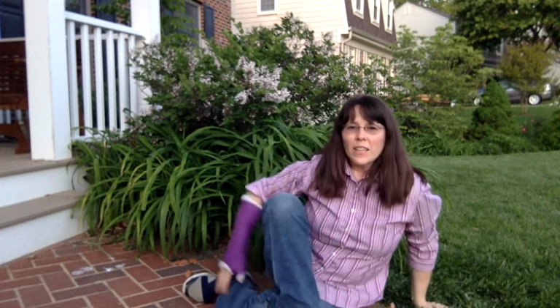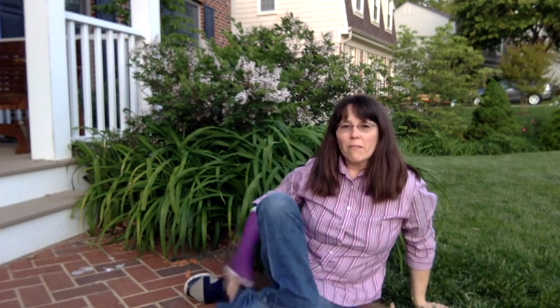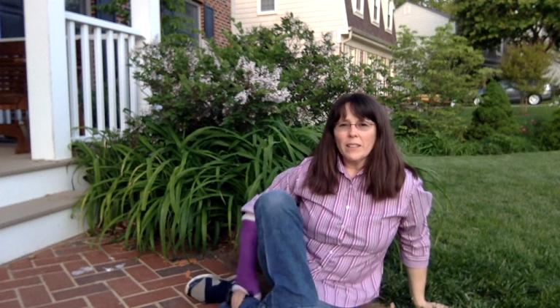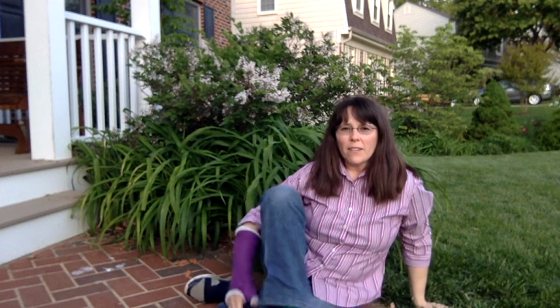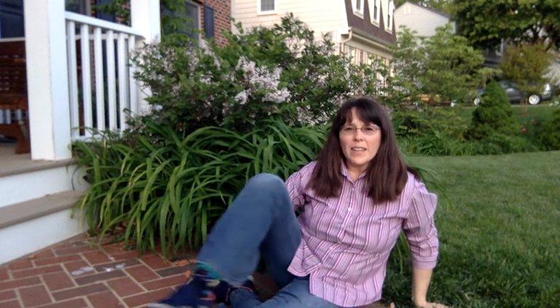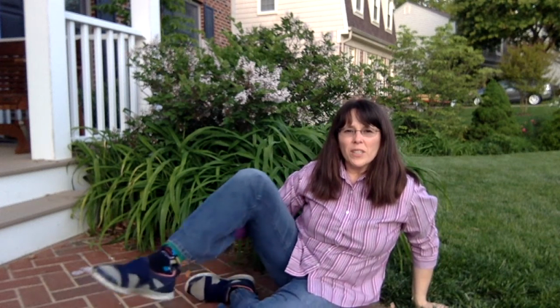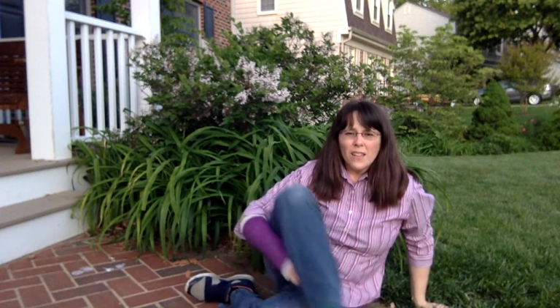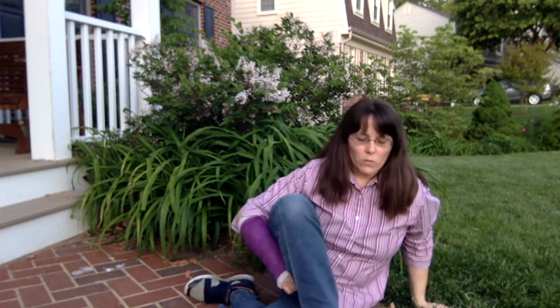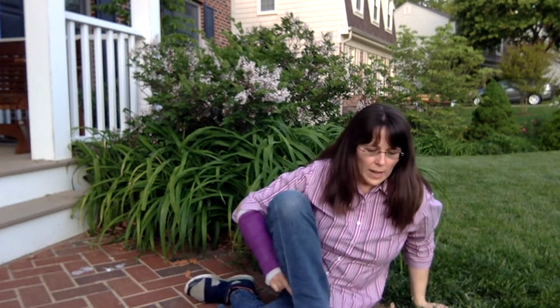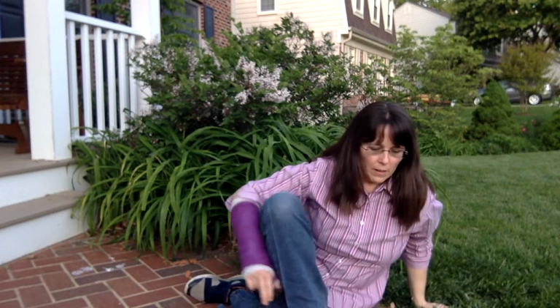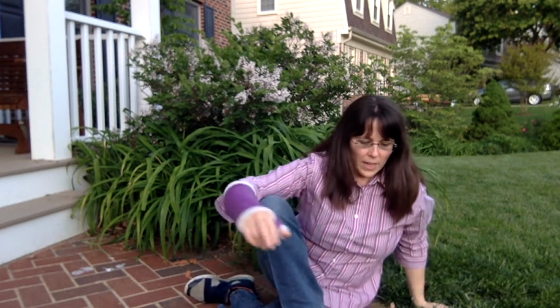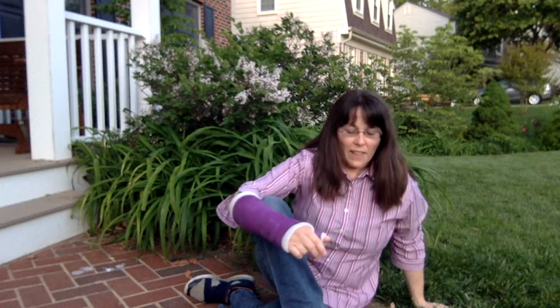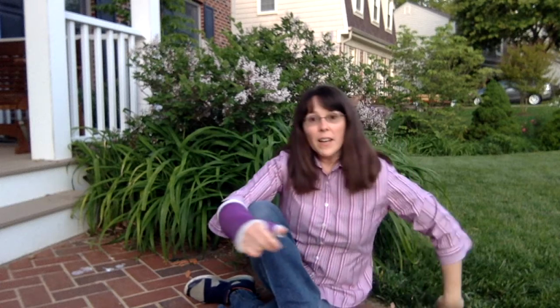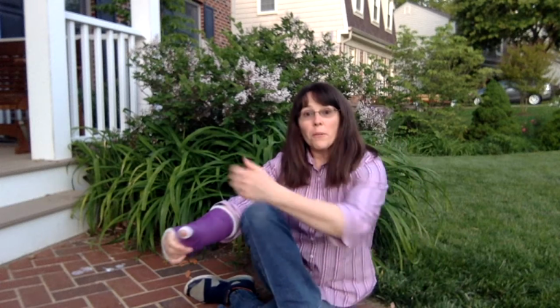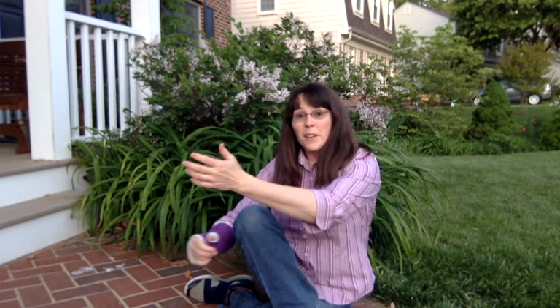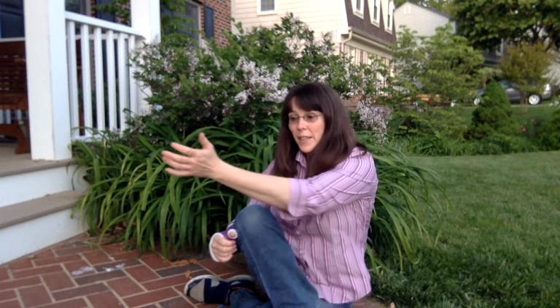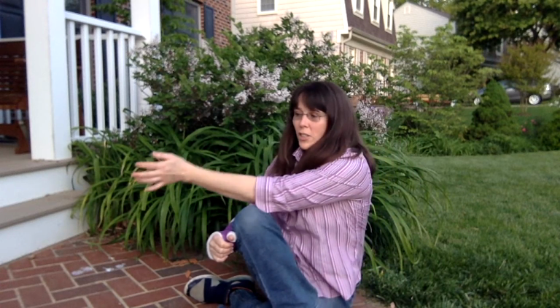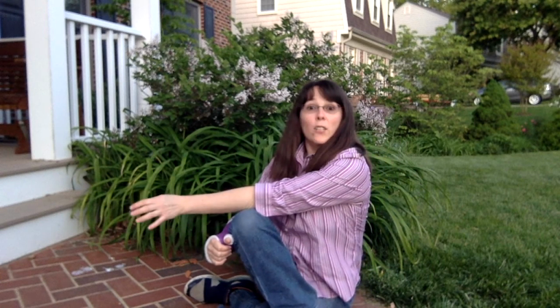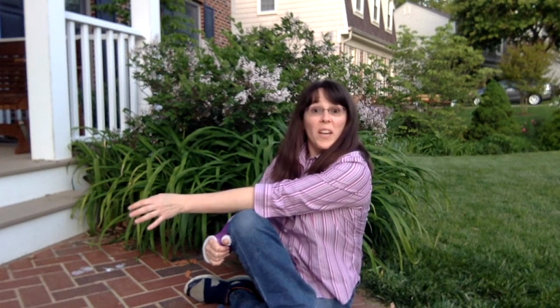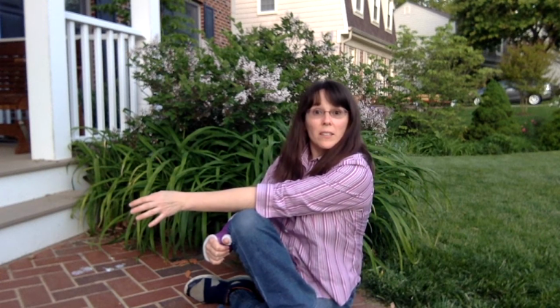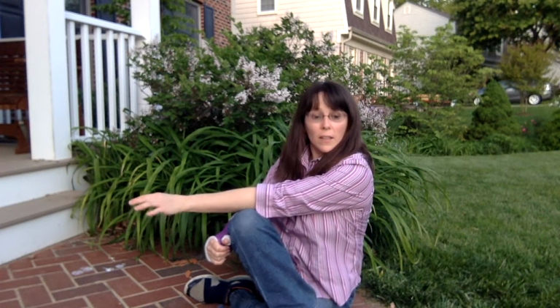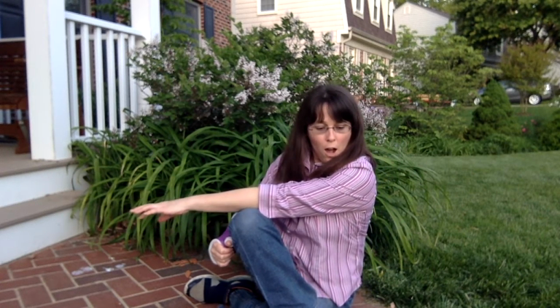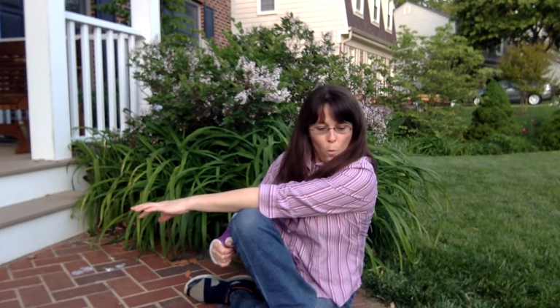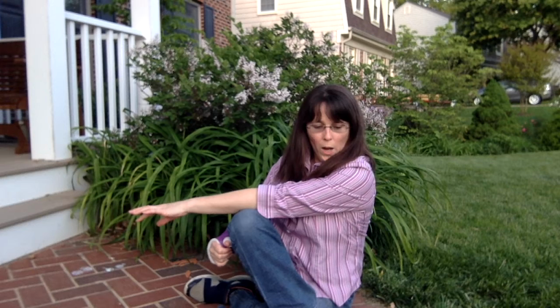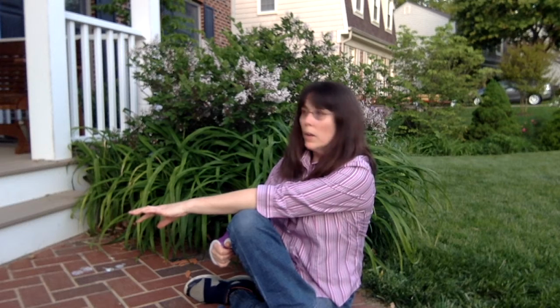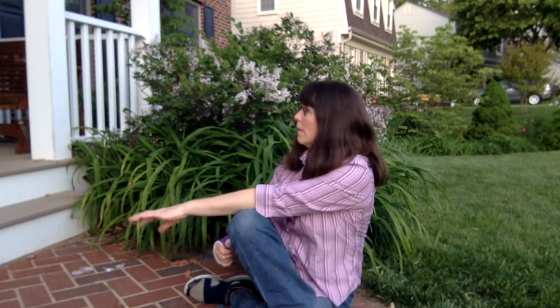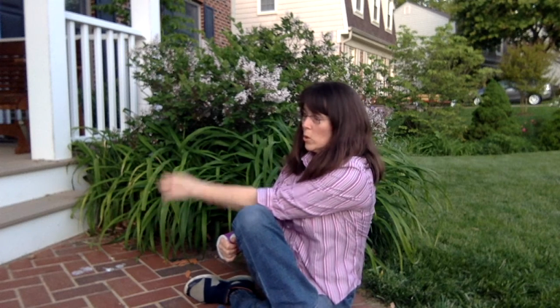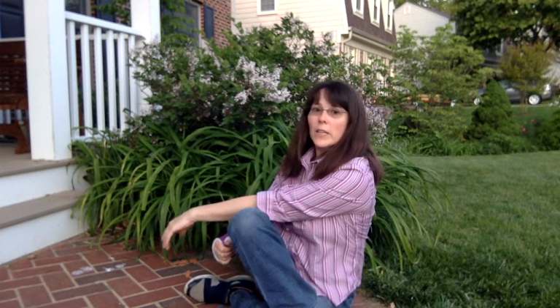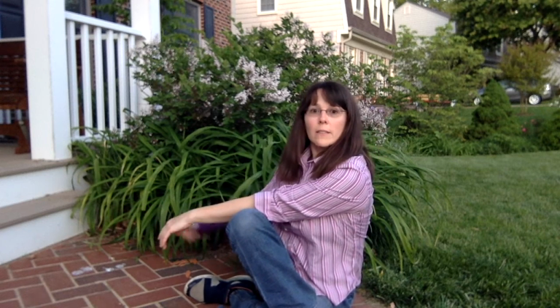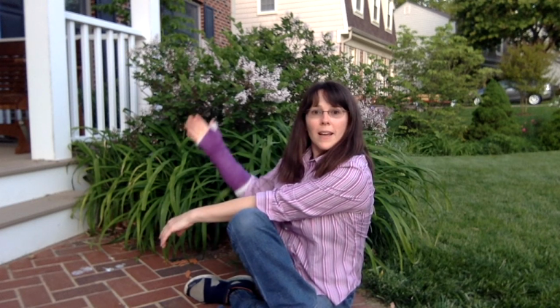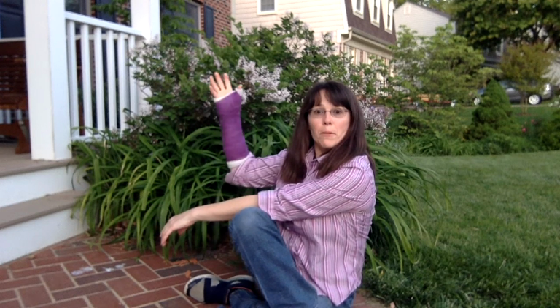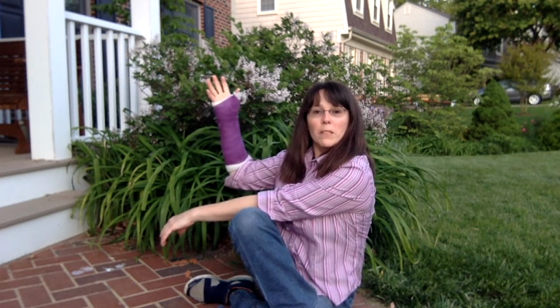My one leg is down and I twist the other one over the top. And then they intertwine and twist. I'm a perfect pretzel!